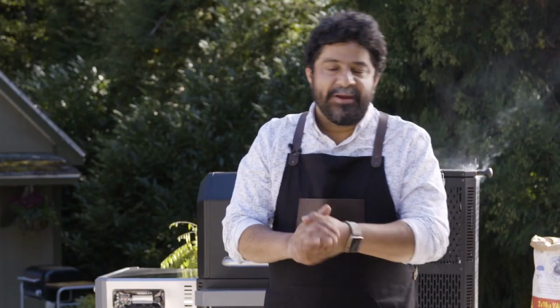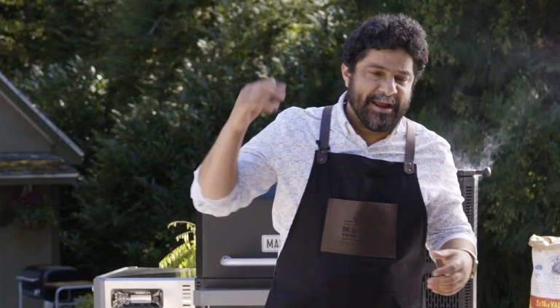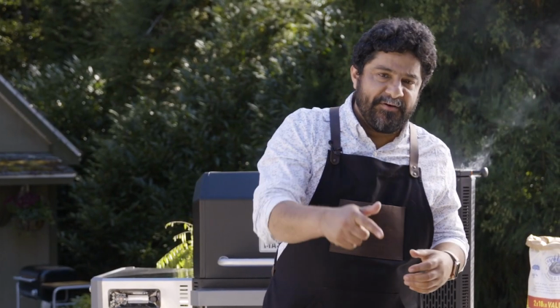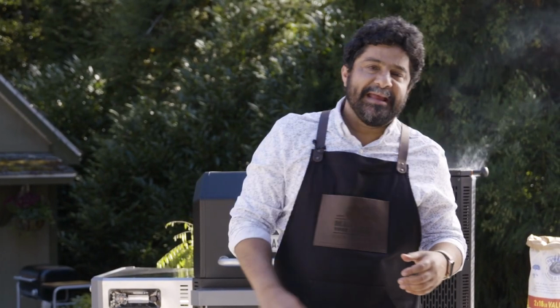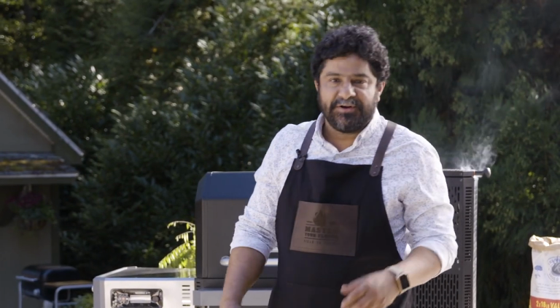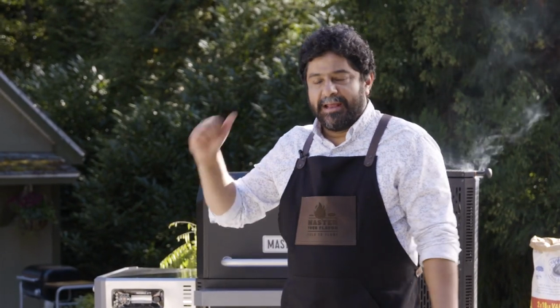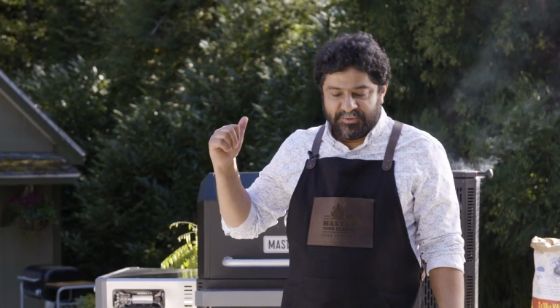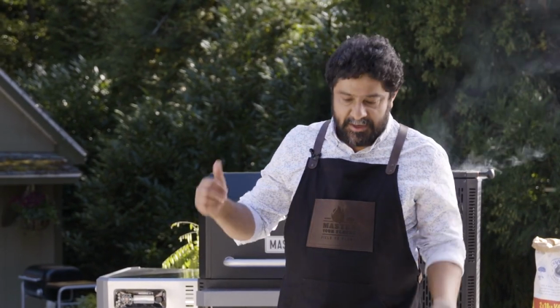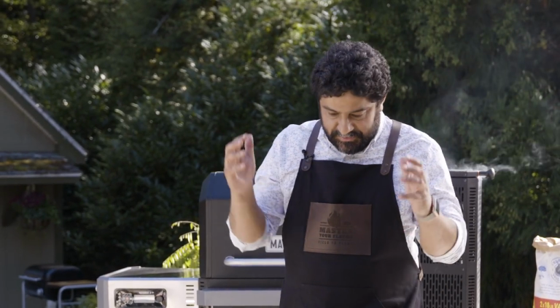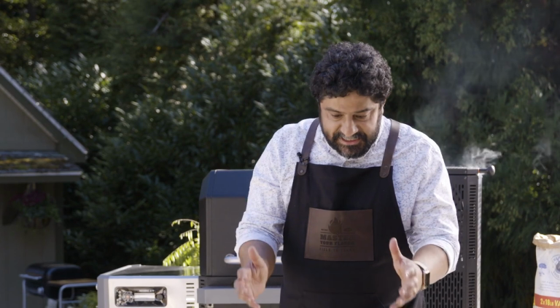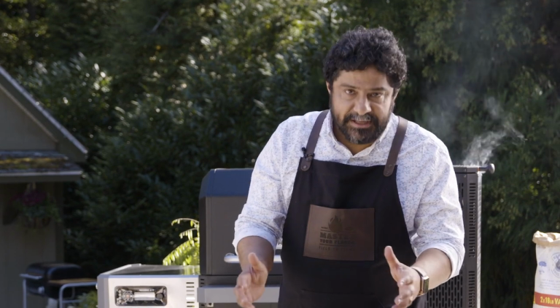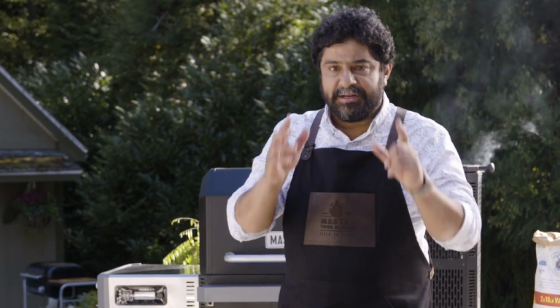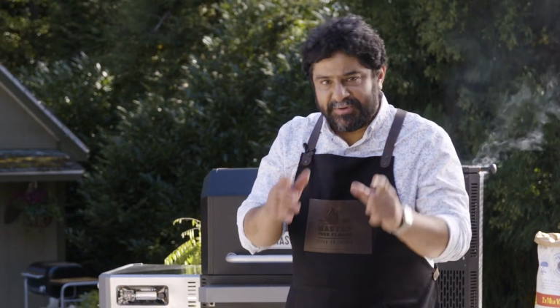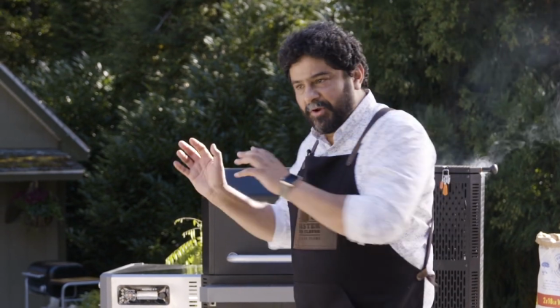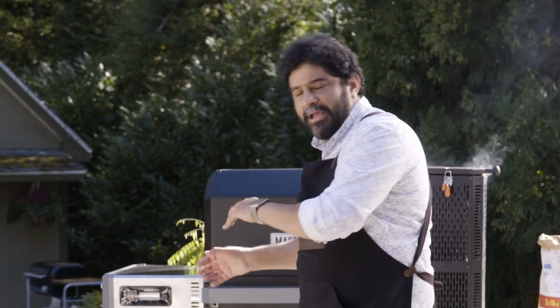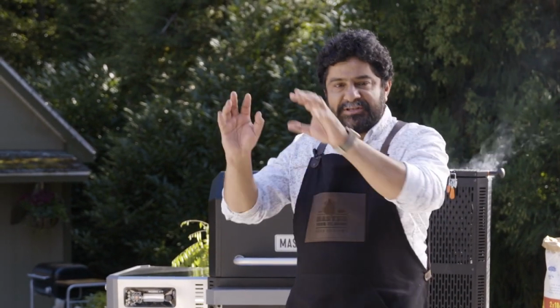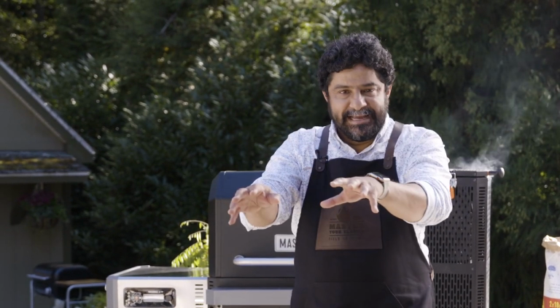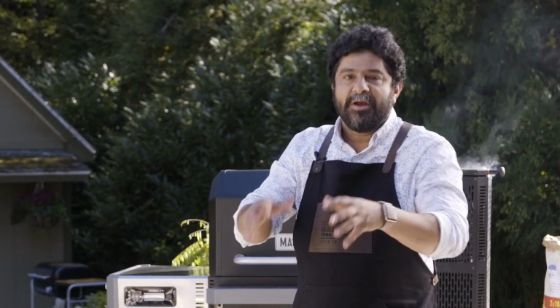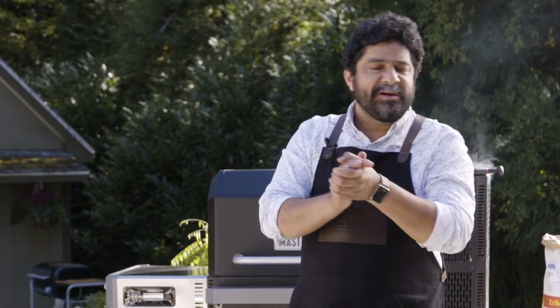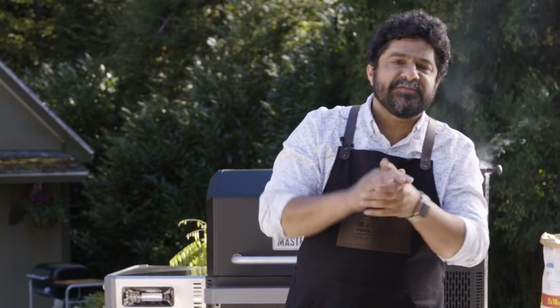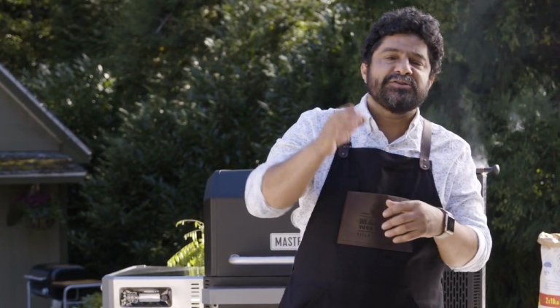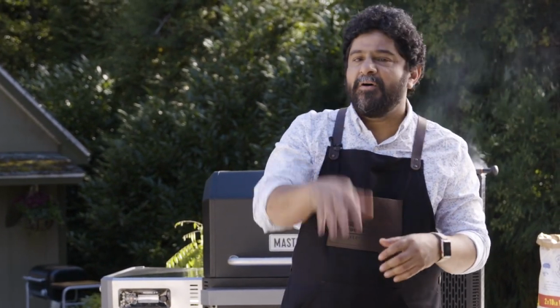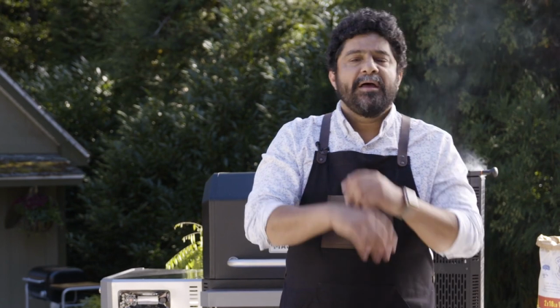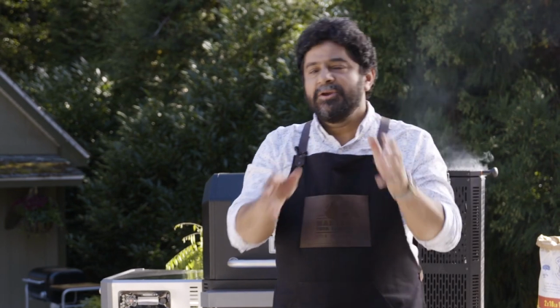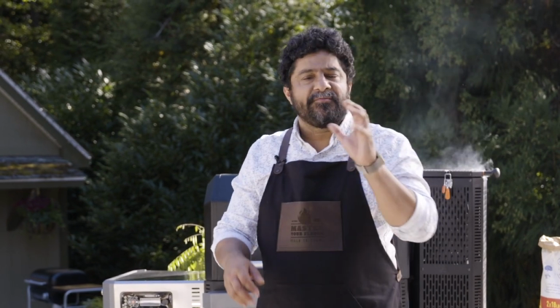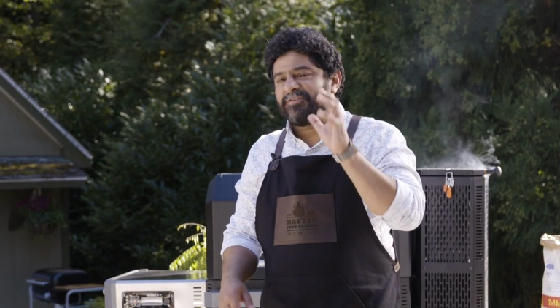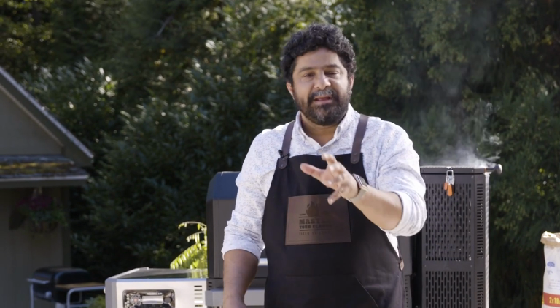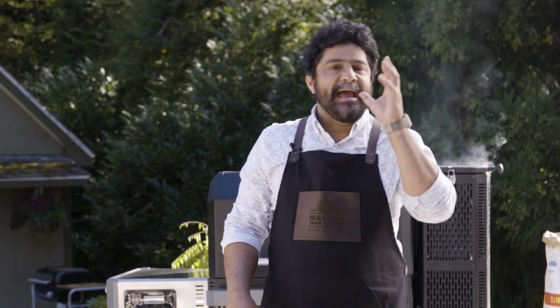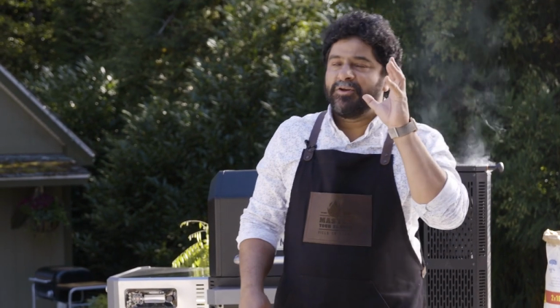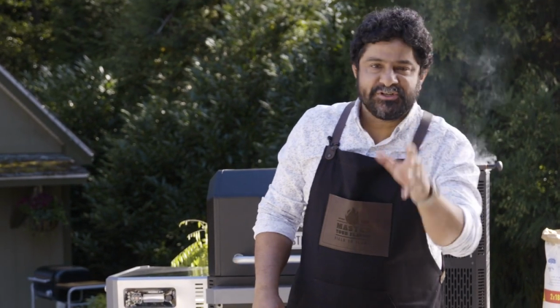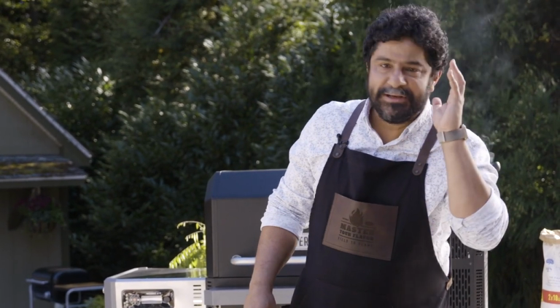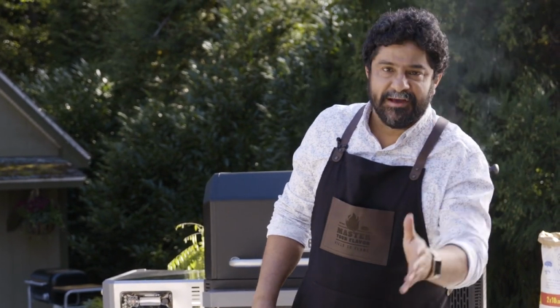I'm here with my good friends from Kingsford and Masterbuilt with some seasonal ingredients we're going to take straight from the grill to the dining table with recipes for the winter and fall that you, your friends, your family, heck even your neighbors are going to love.